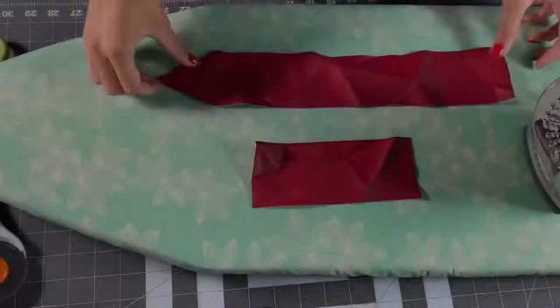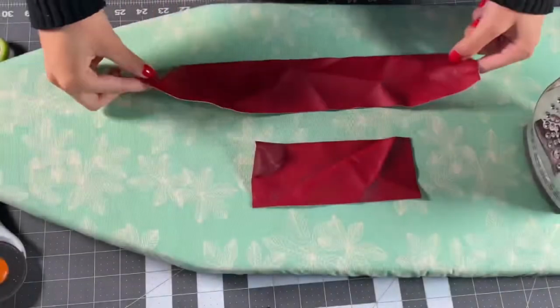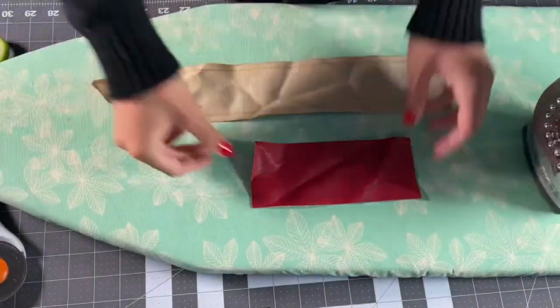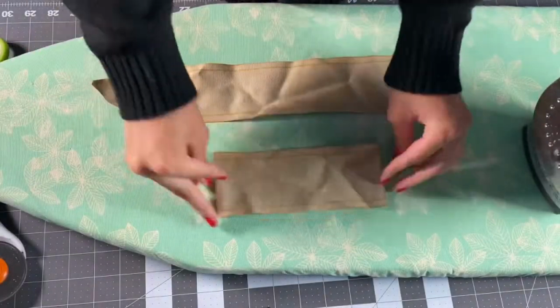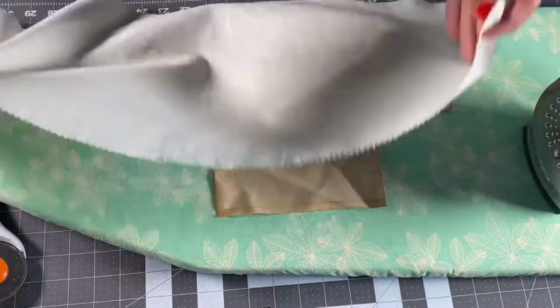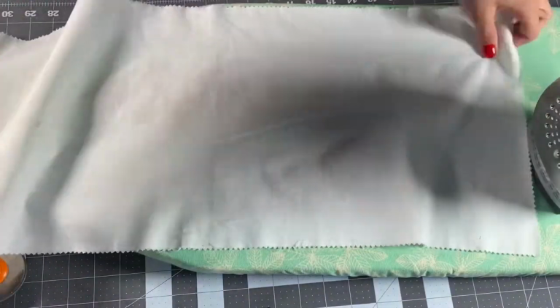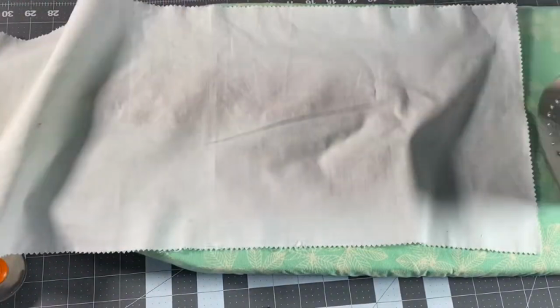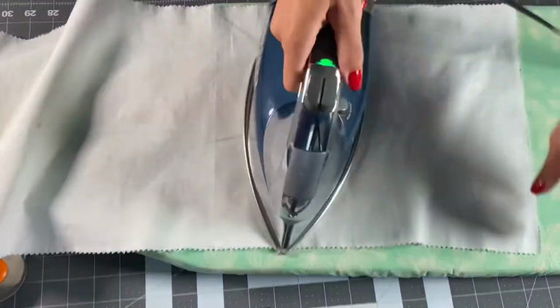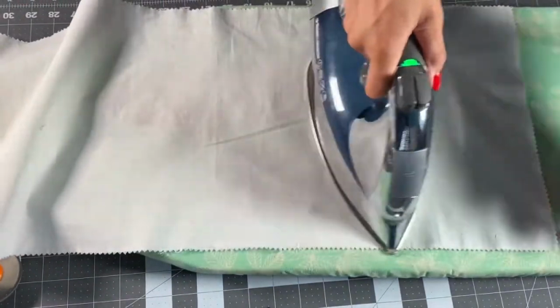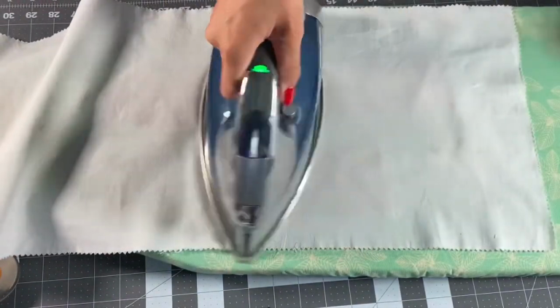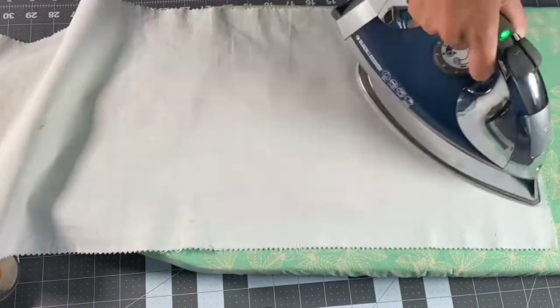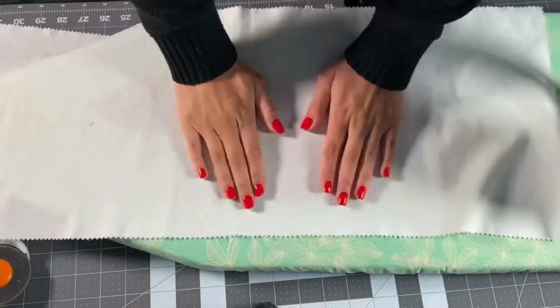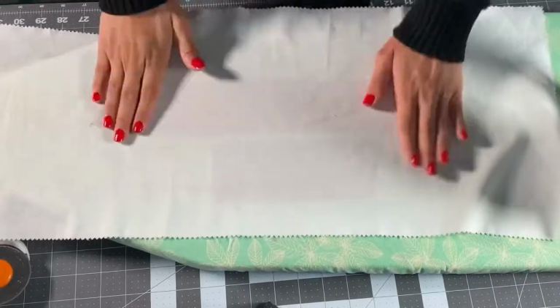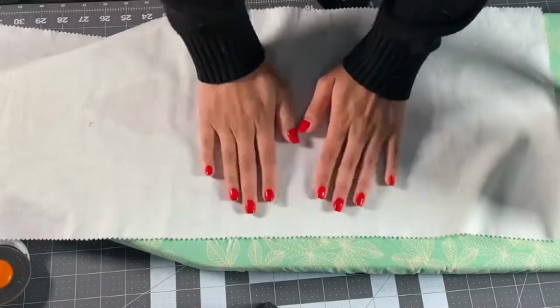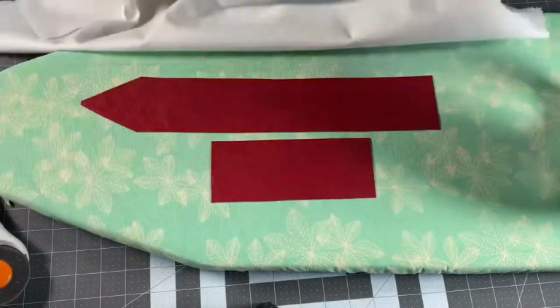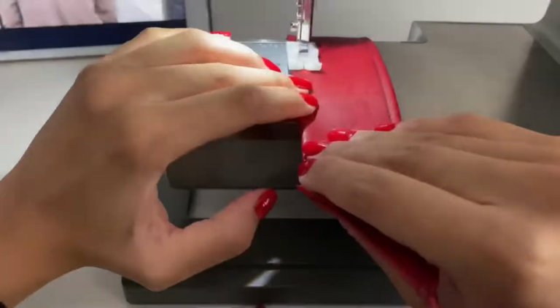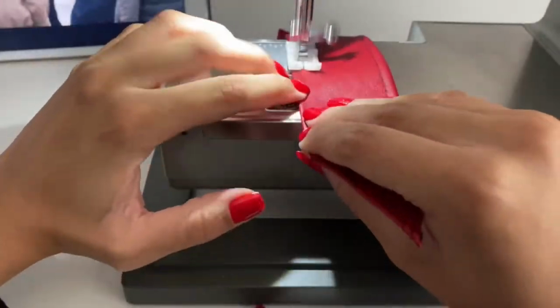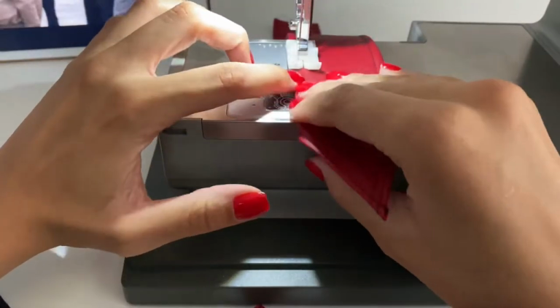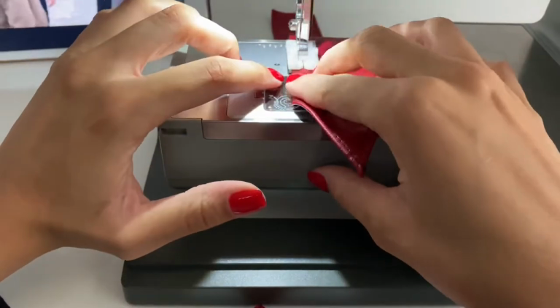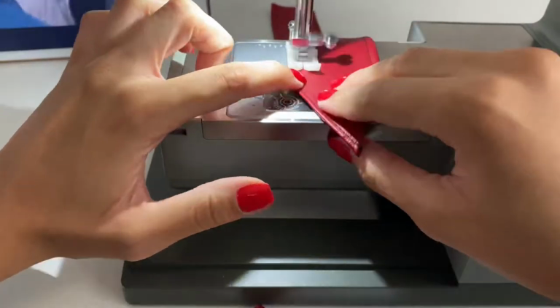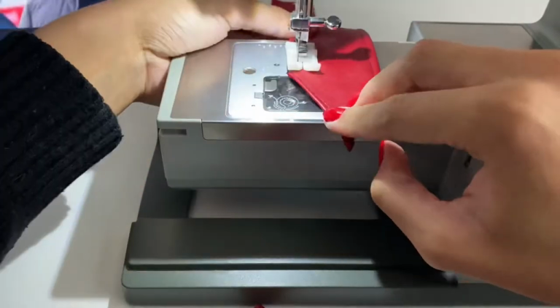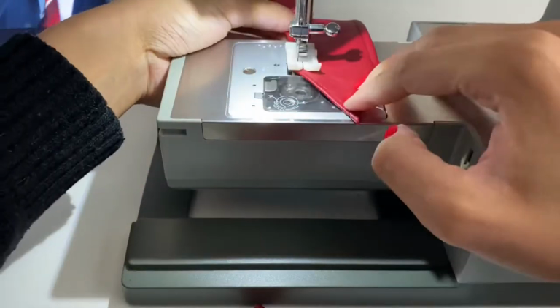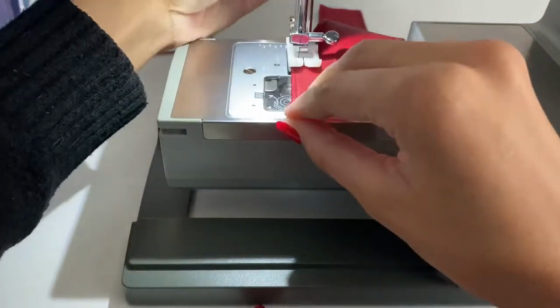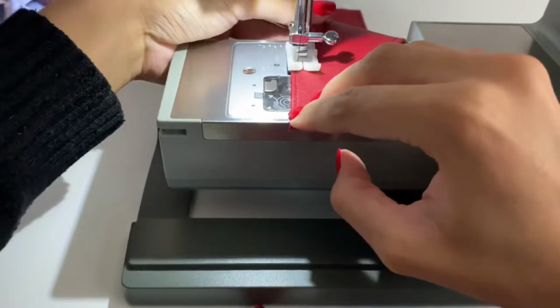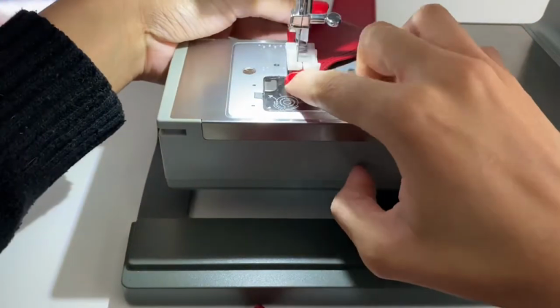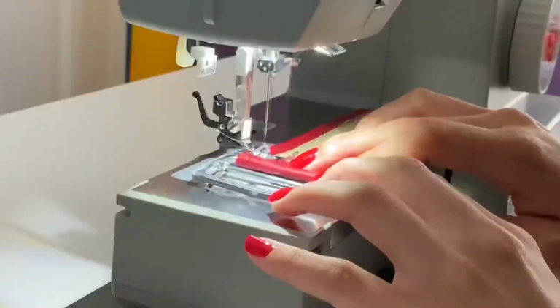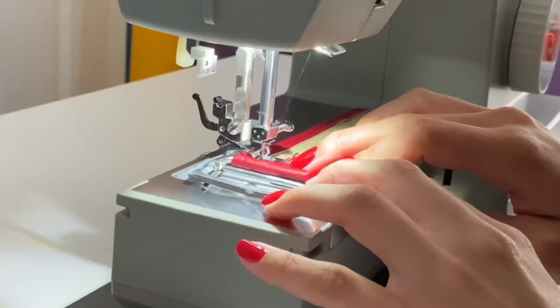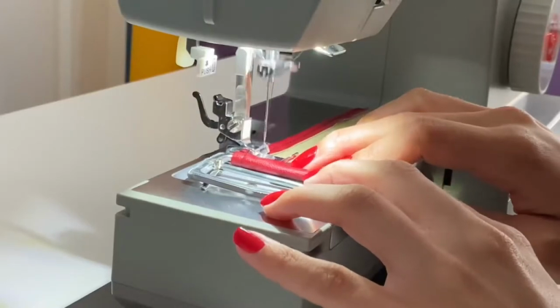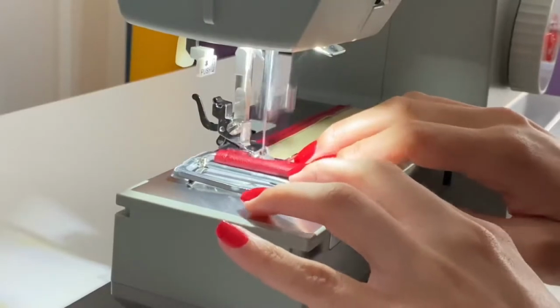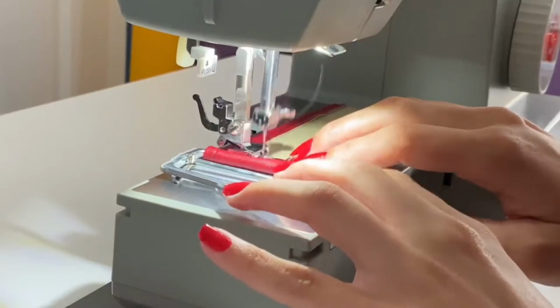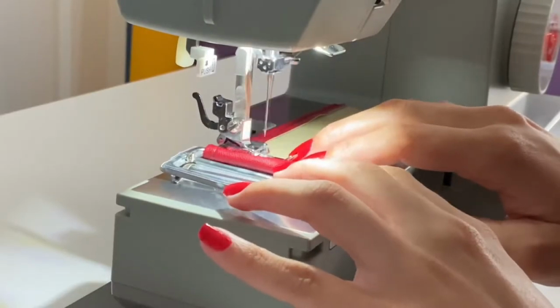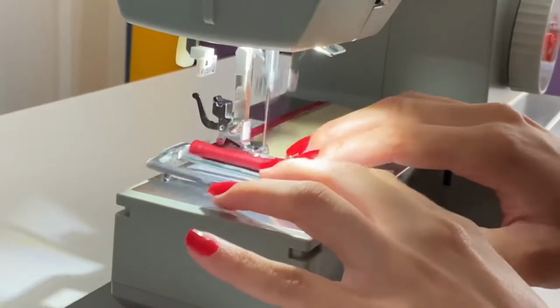Next I'm going to cut out my belt pieces and then iron all the wrinkles out. I take those pieces to my sewing machine, top stitch all the edges, and then sew in my belt buckle.